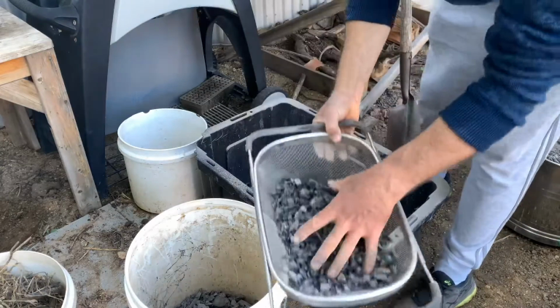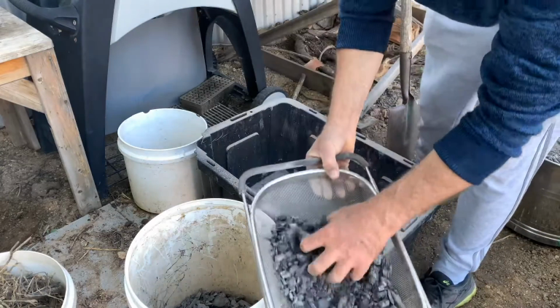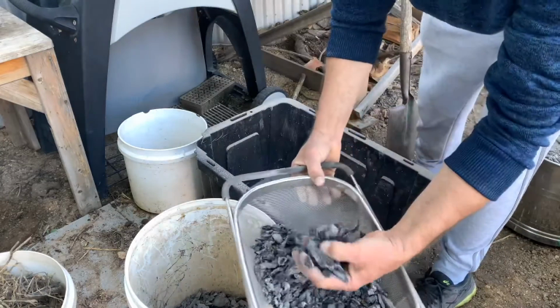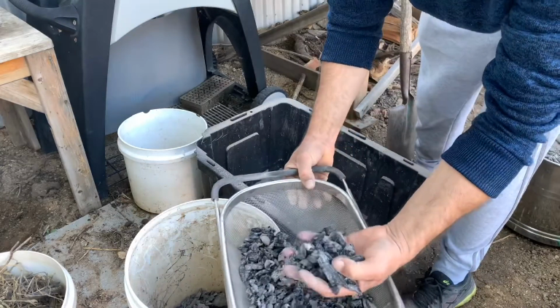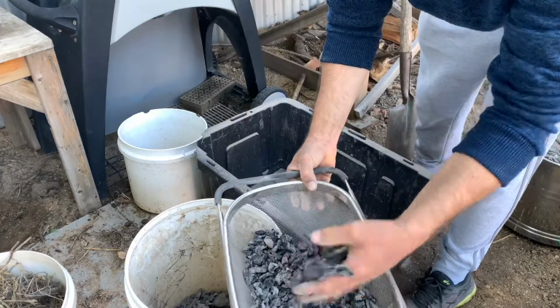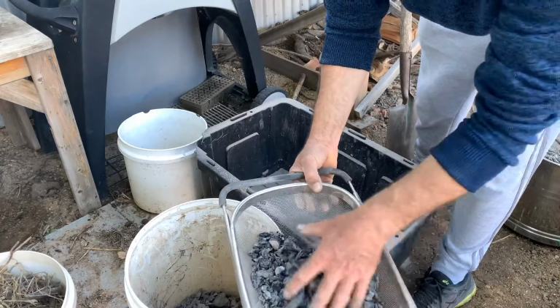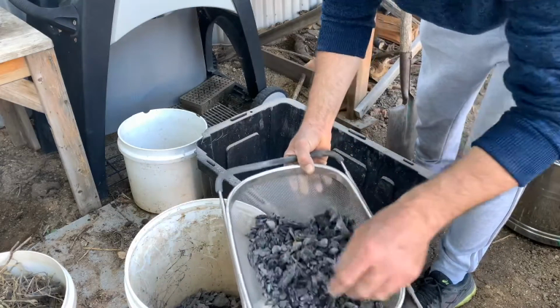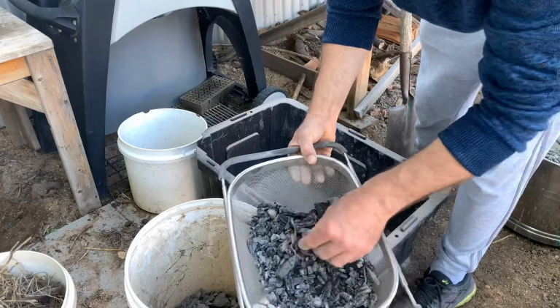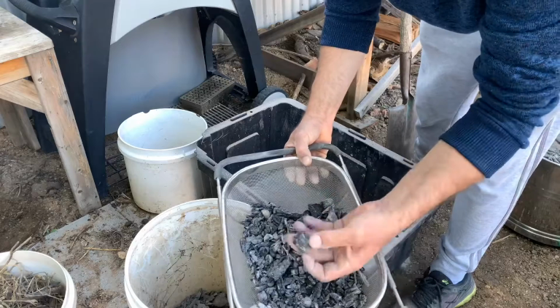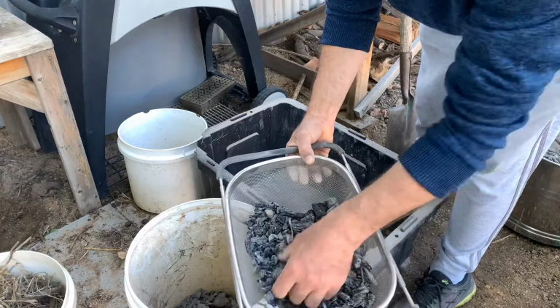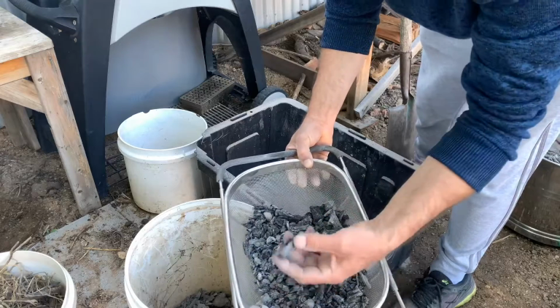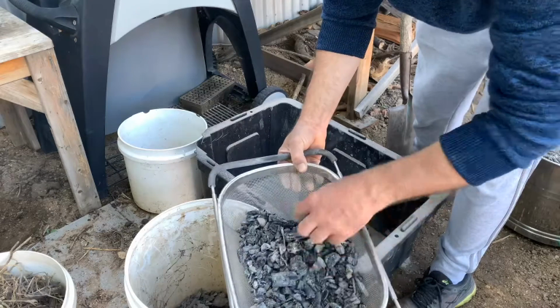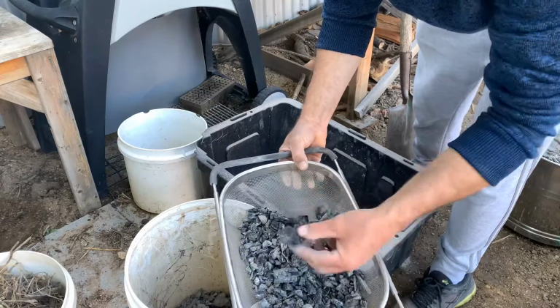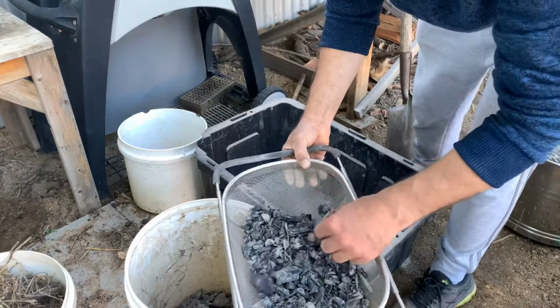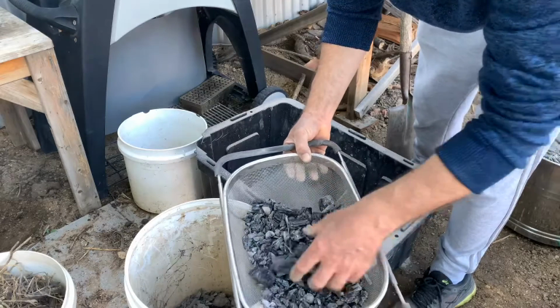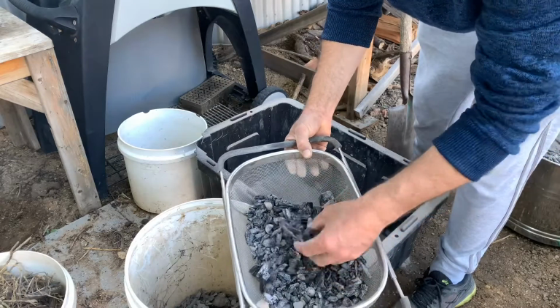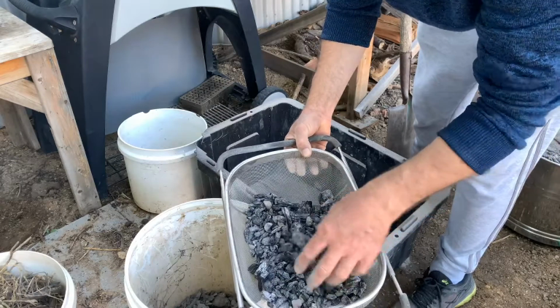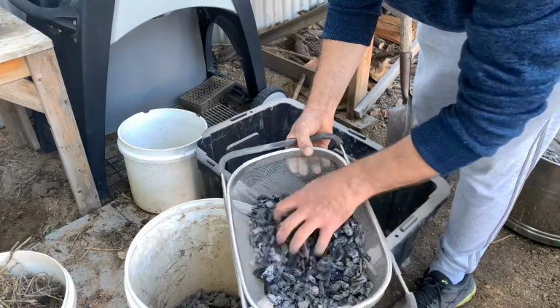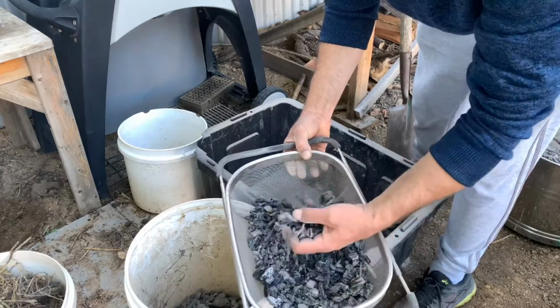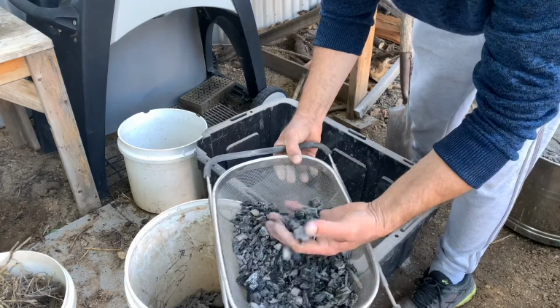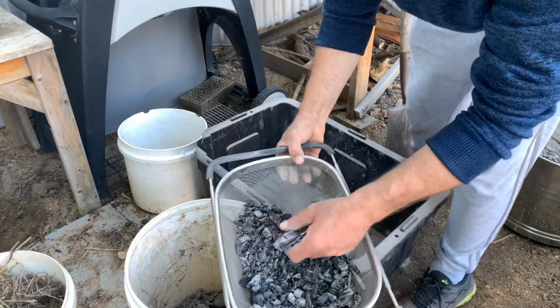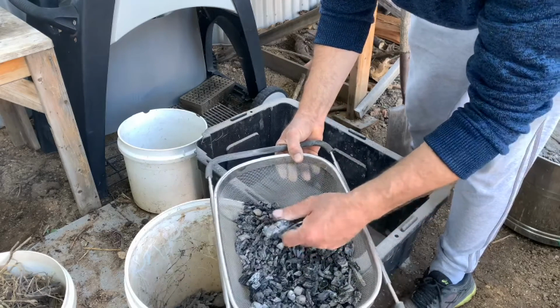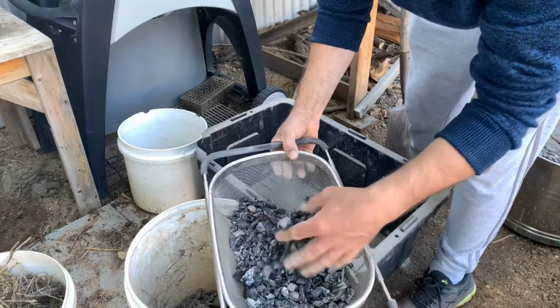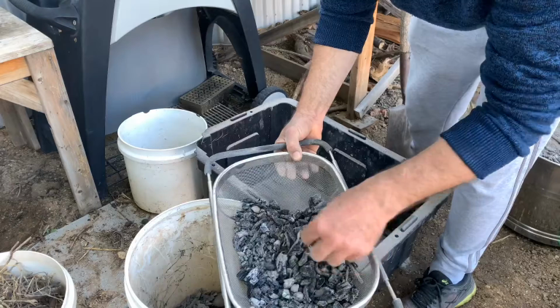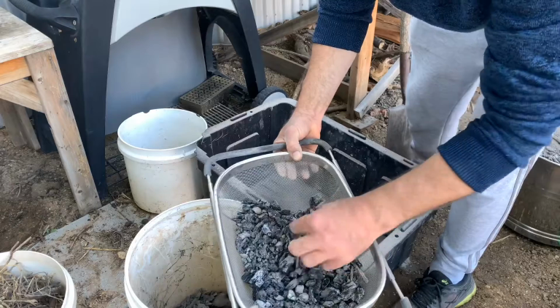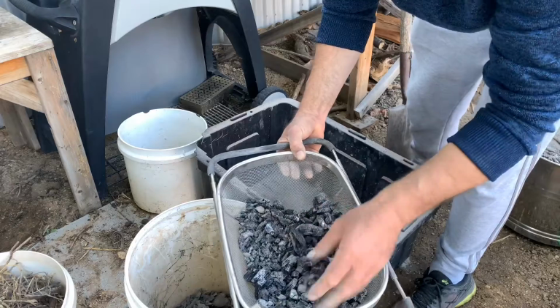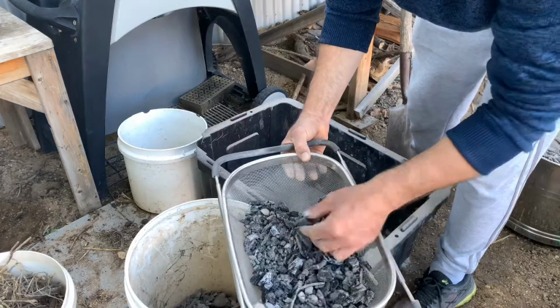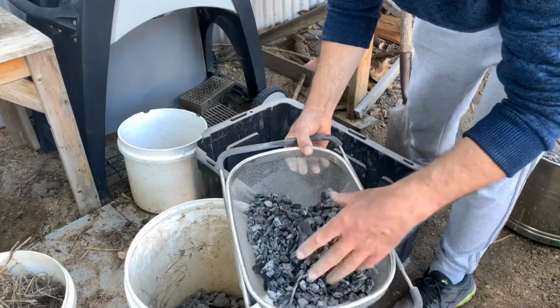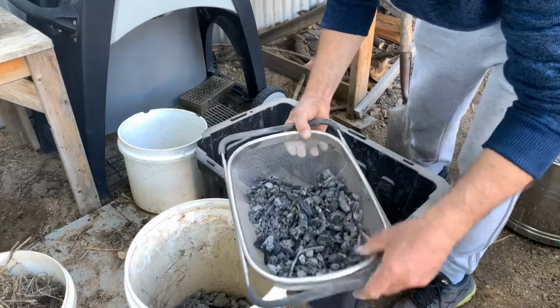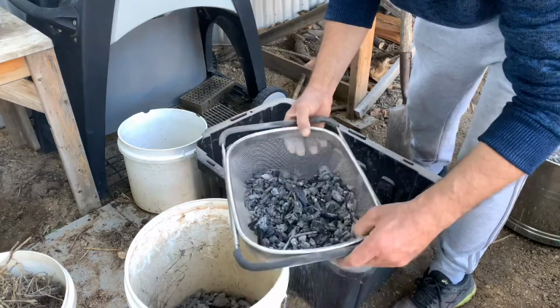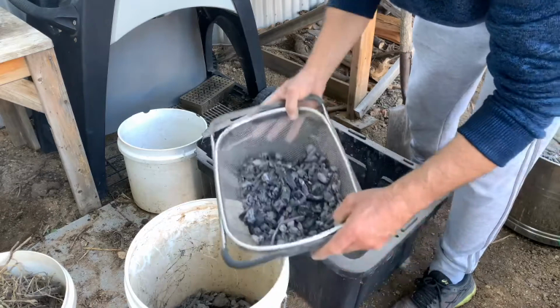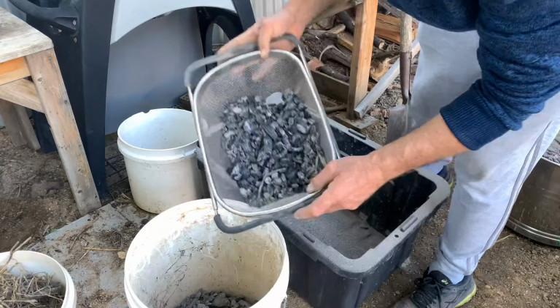We're left with the charcoal, which can be used in a furnace. You can also crush it up and put it into the garden — charcoal is good for the veggie garden.